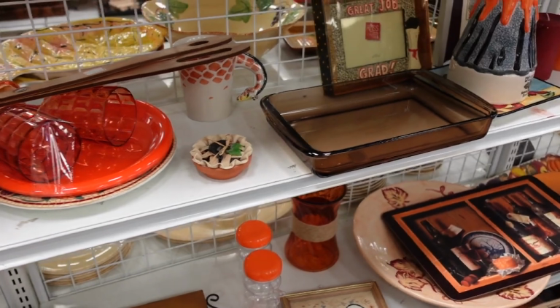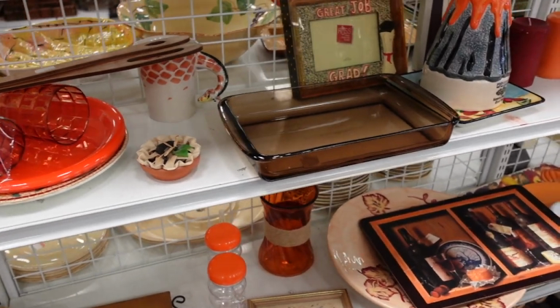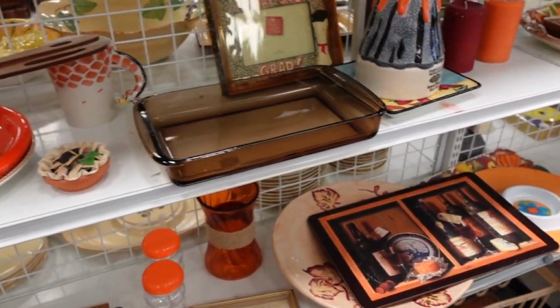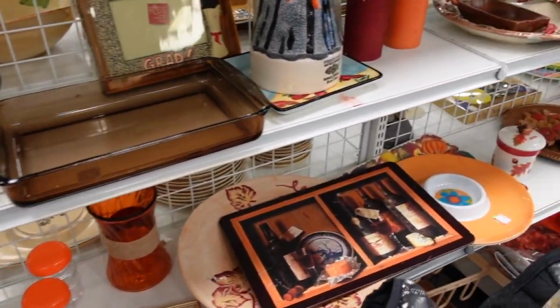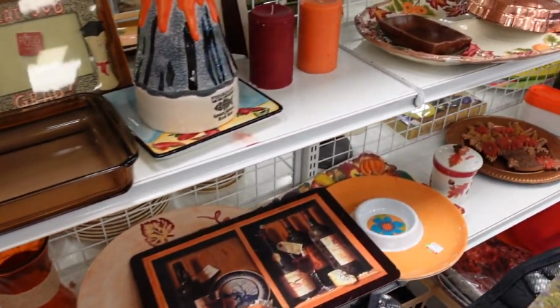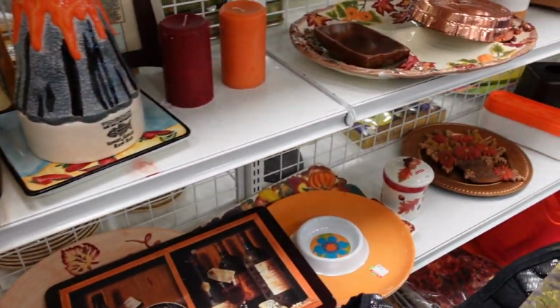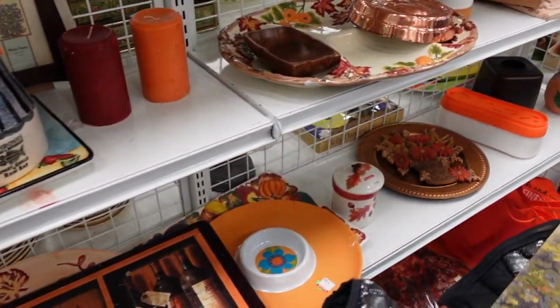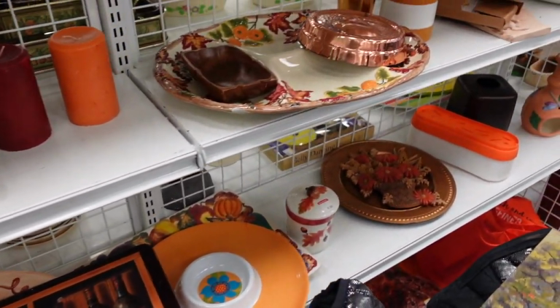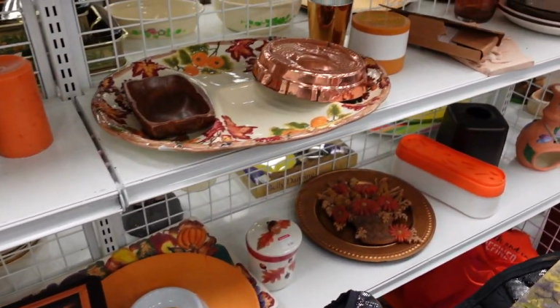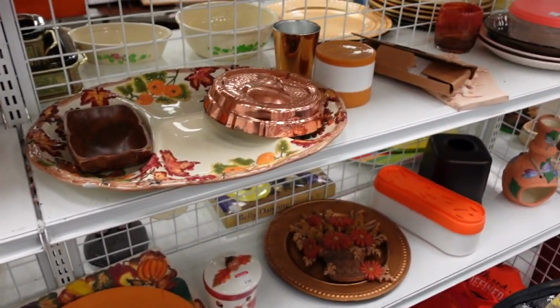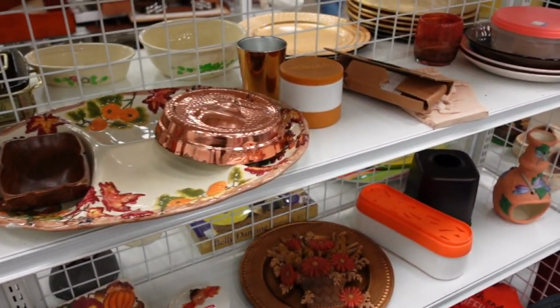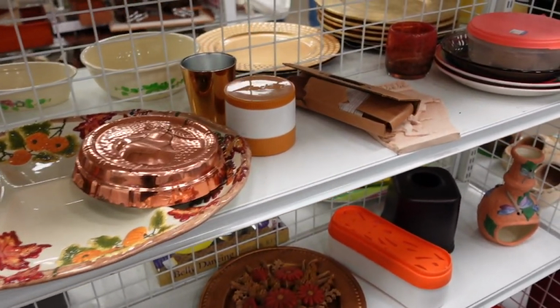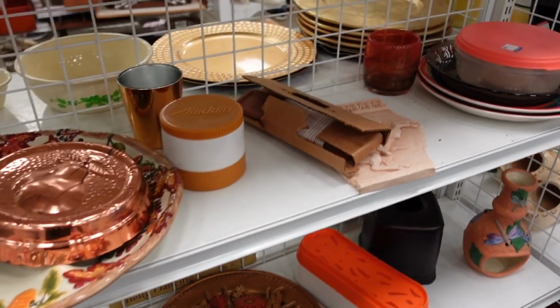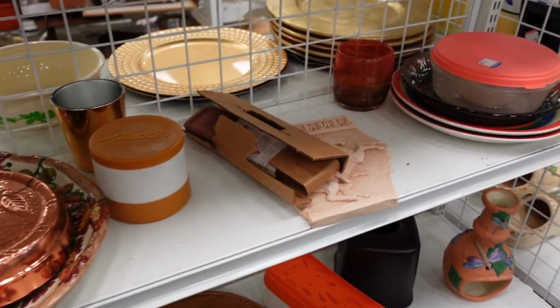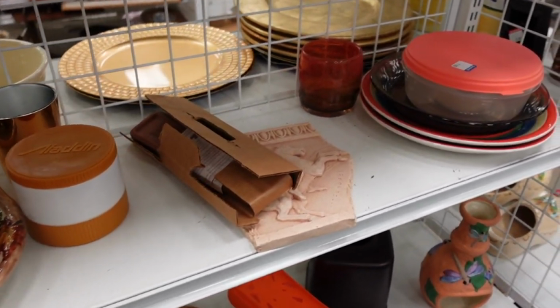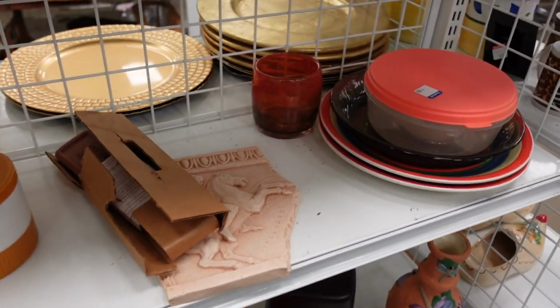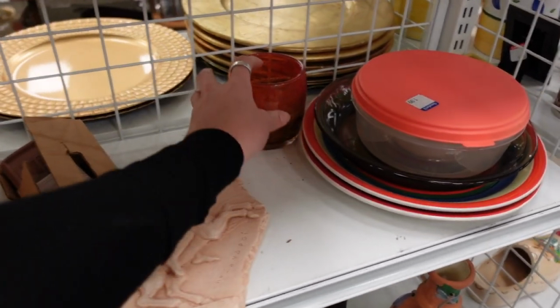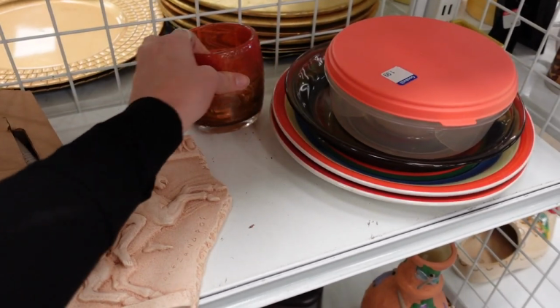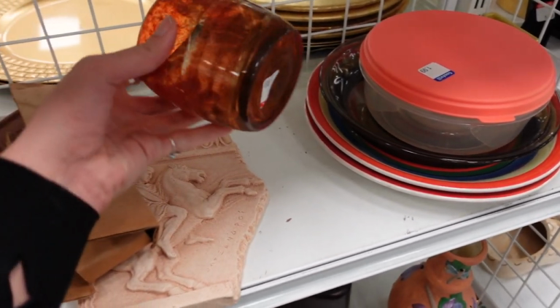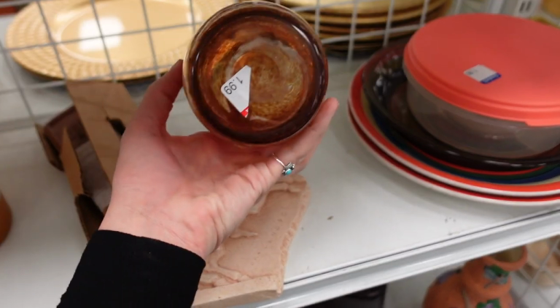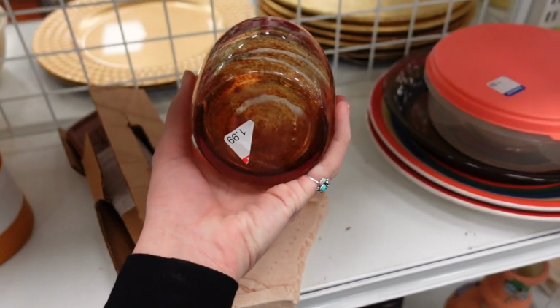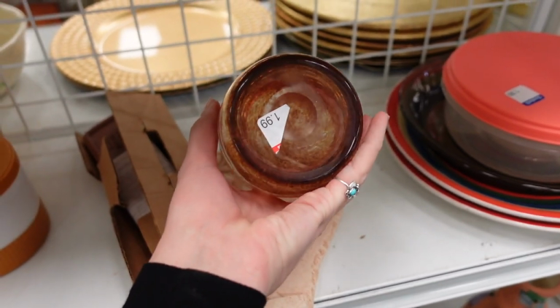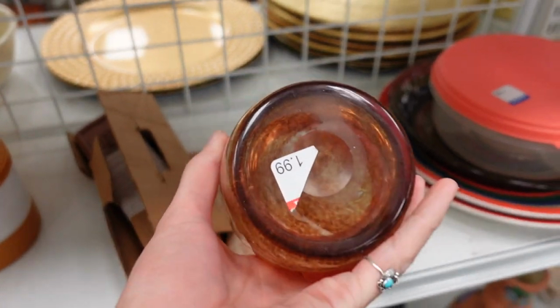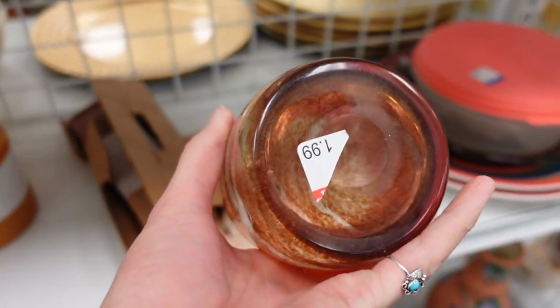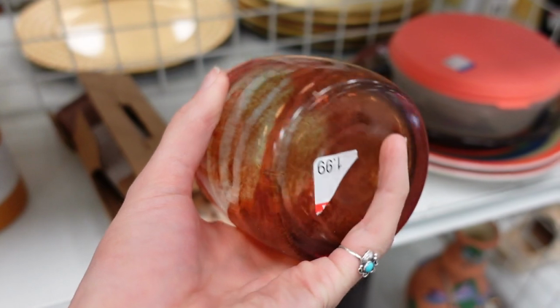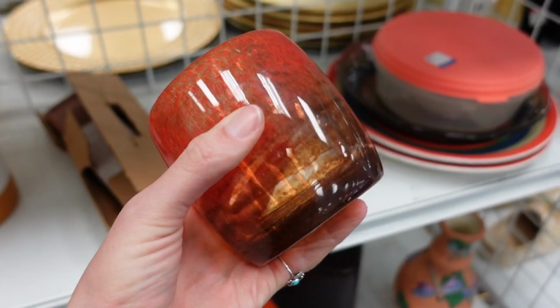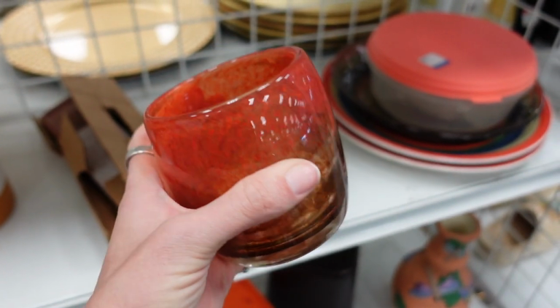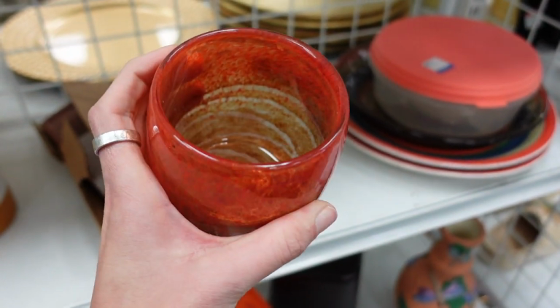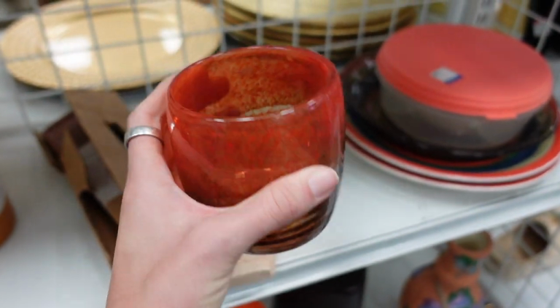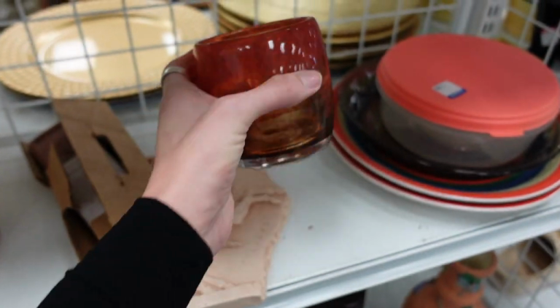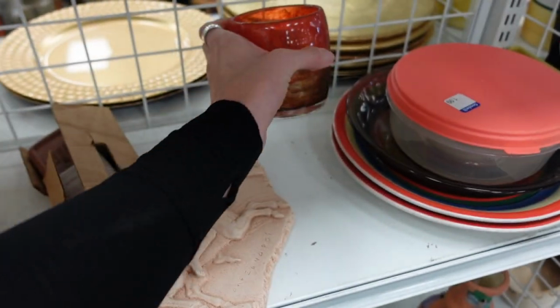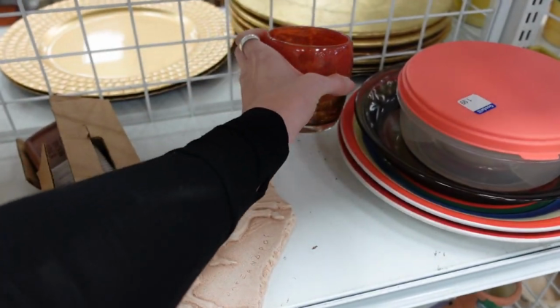I noticed there was another giraffe mug on the shelf, but I think it was damaged — I think I'd looked at that before. I did like this art glass cup, but unfortunately it was just a single. It was only $1.99, and I would have loved to have found a set of them.